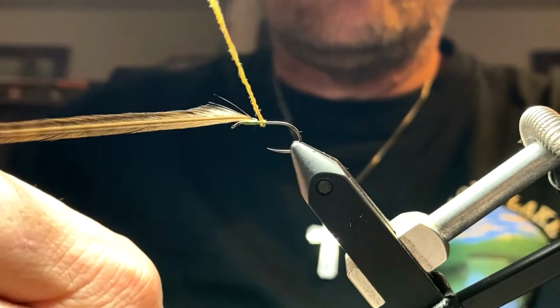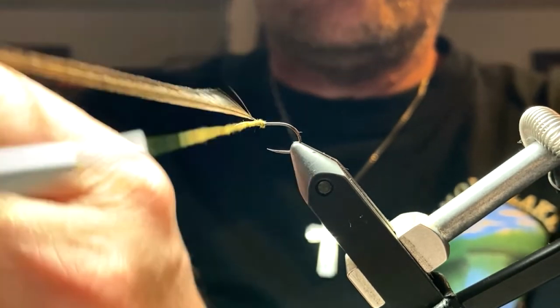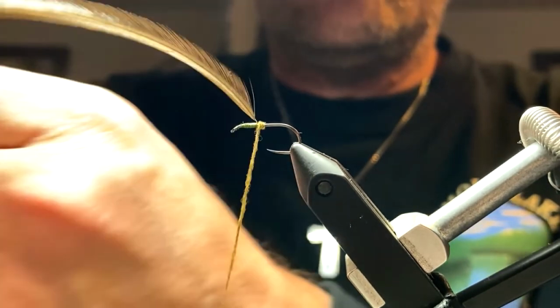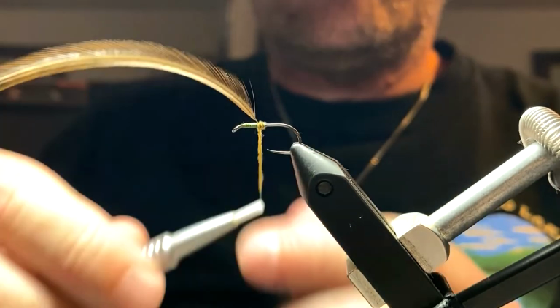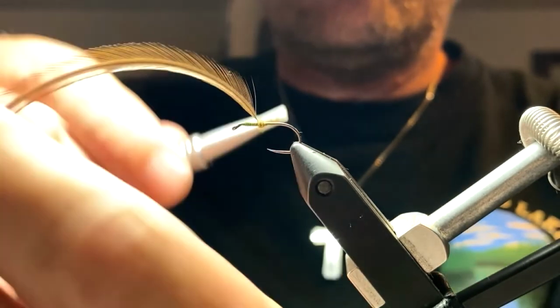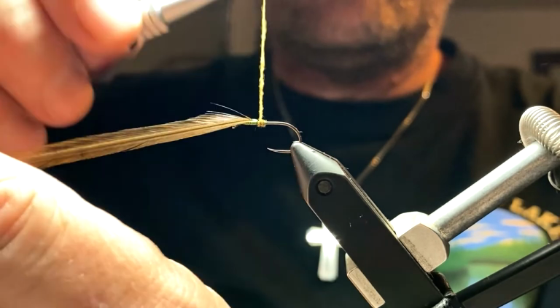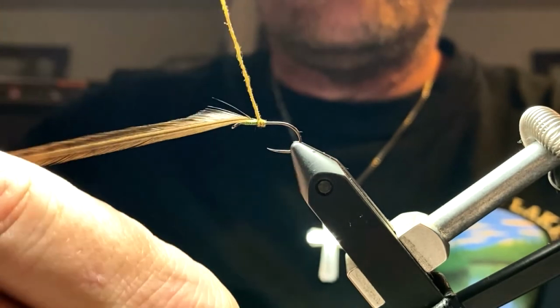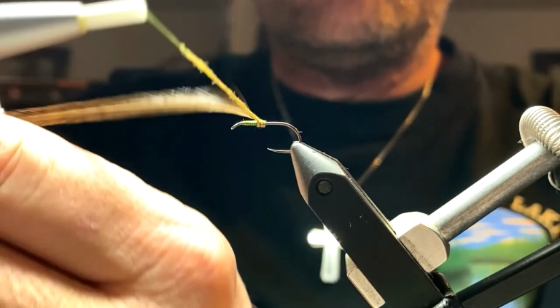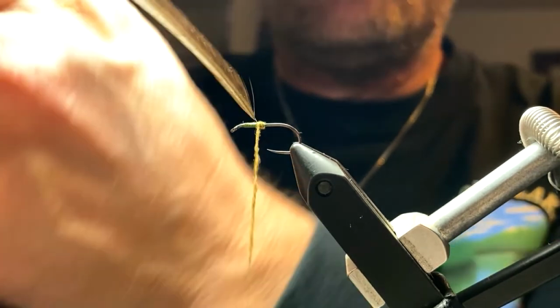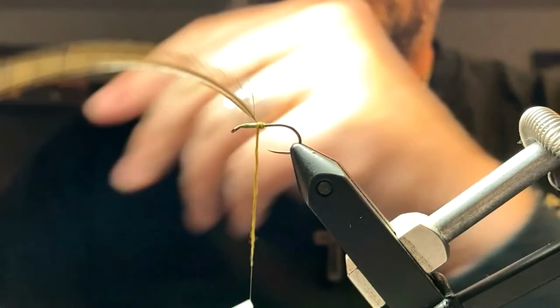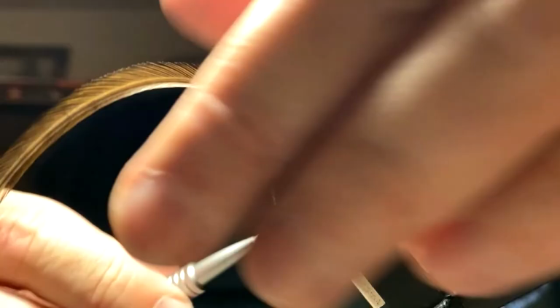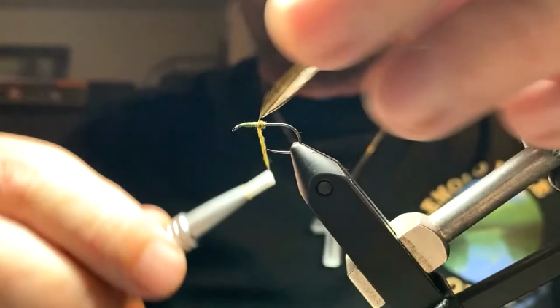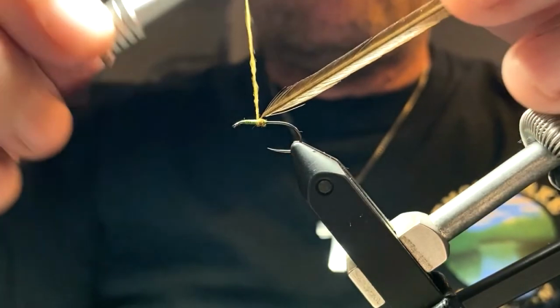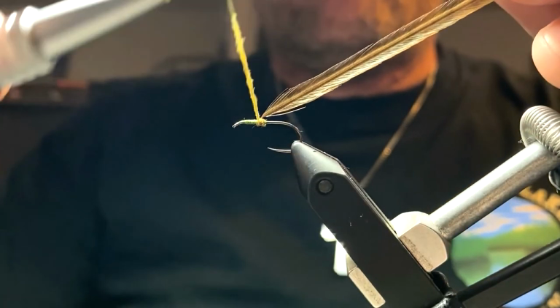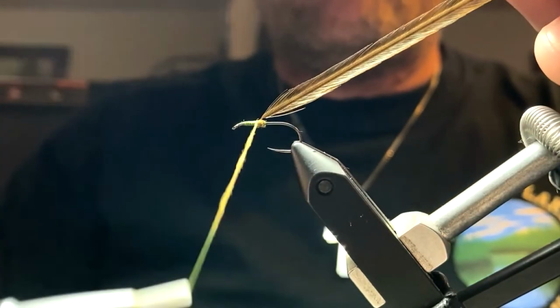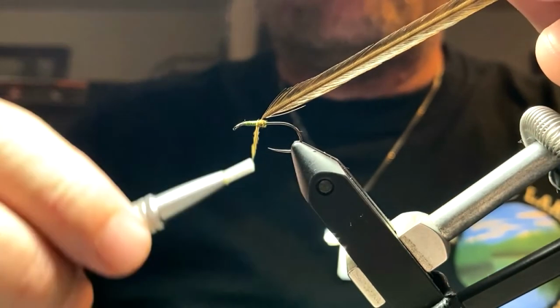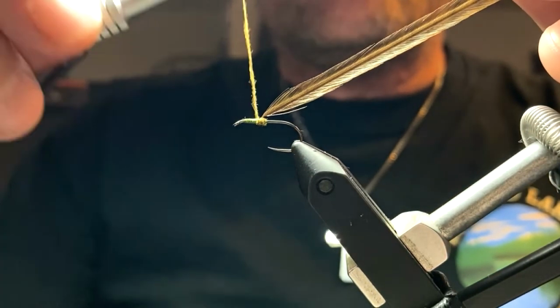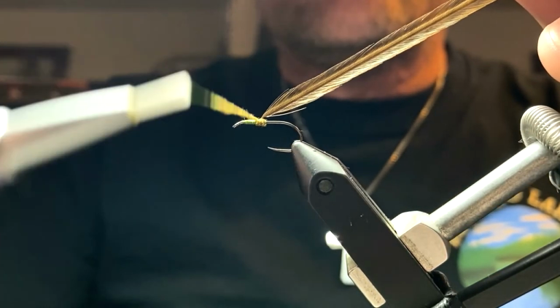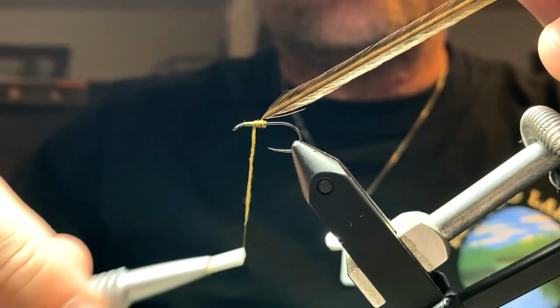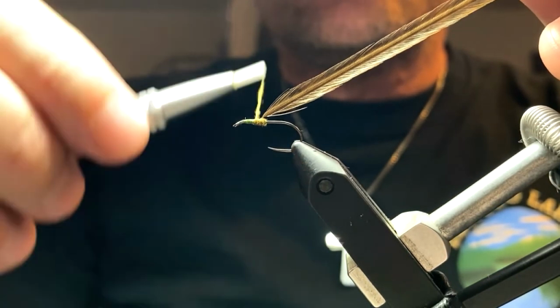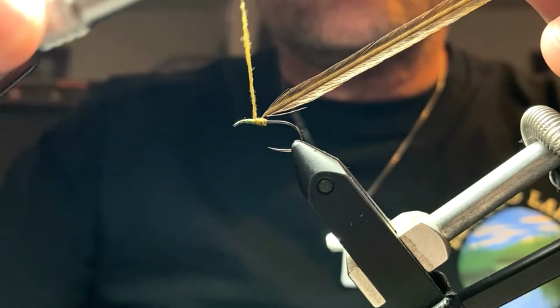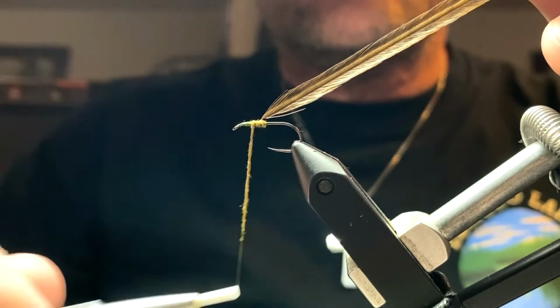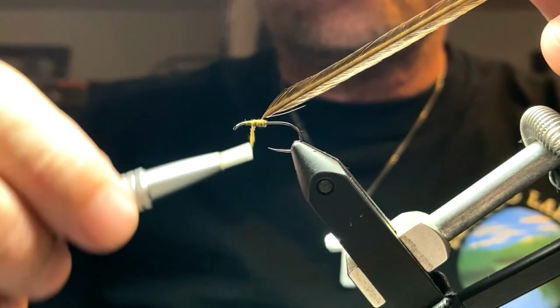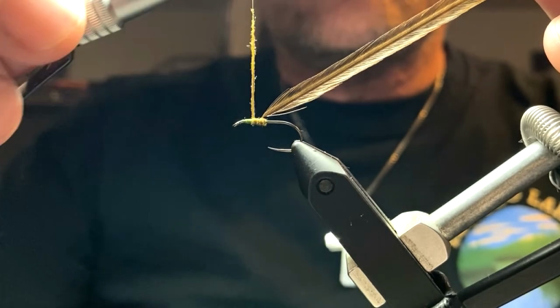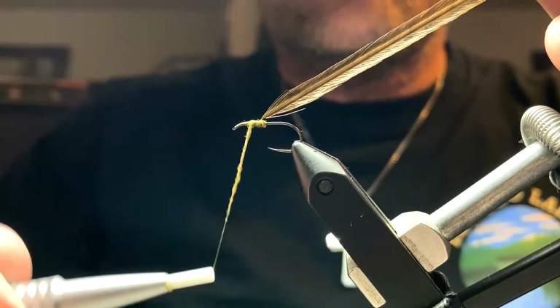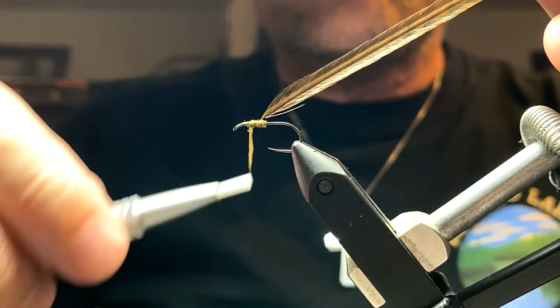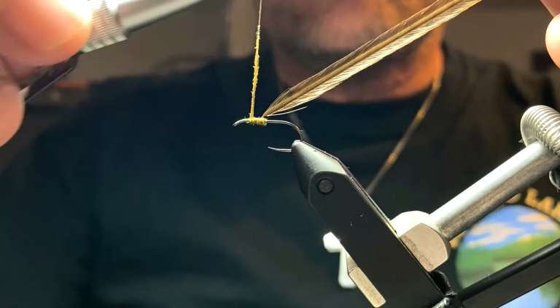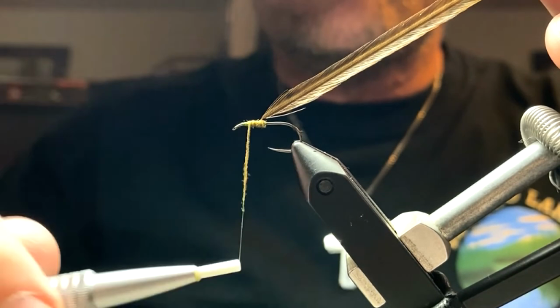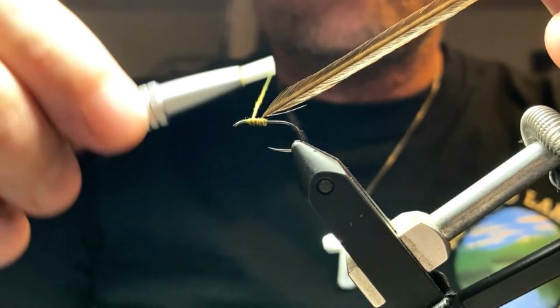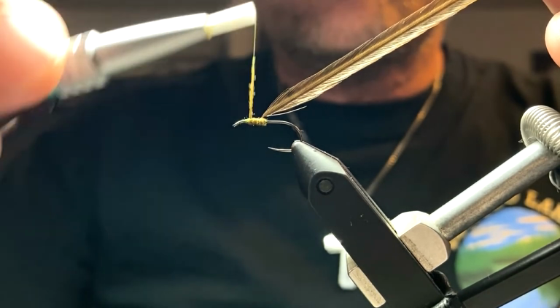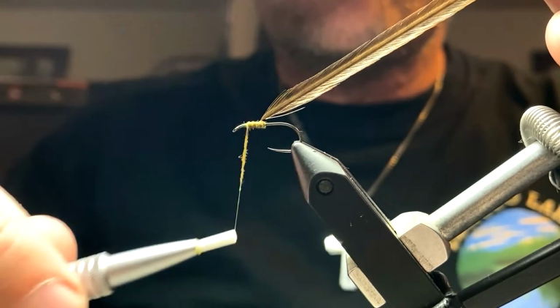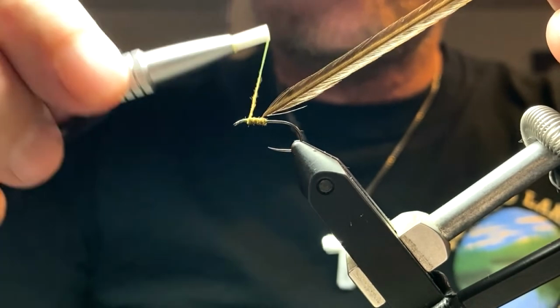You'll also notice that I have not stripped half of the hackle off of the stem. That is in my opinion for Instagram heroes. I want all the feather I can get.